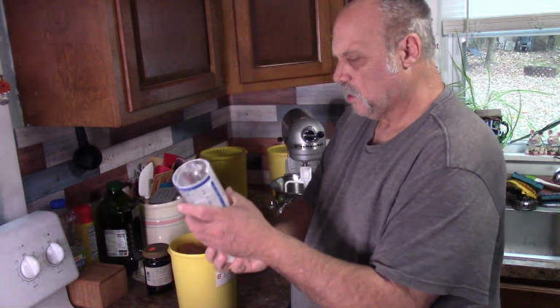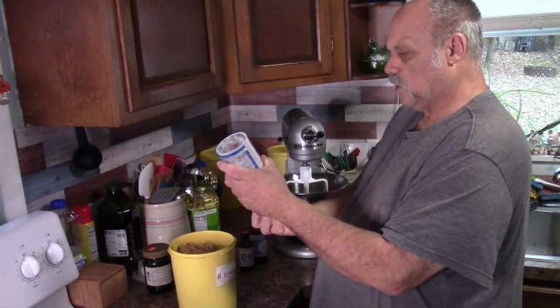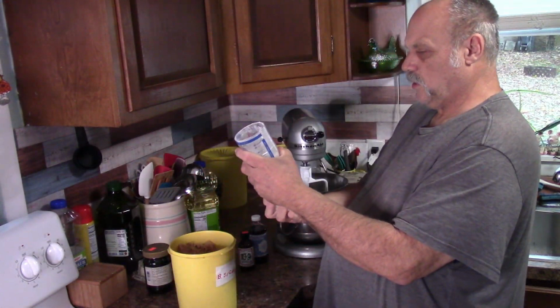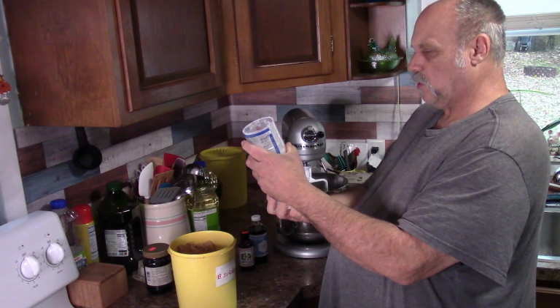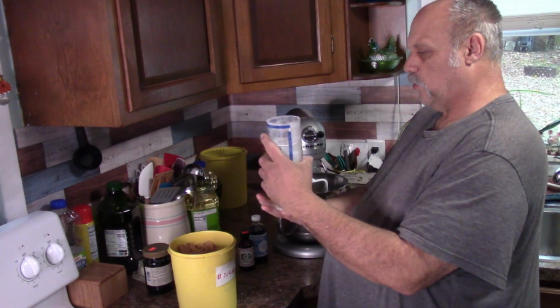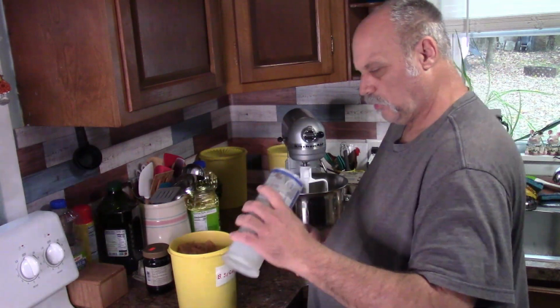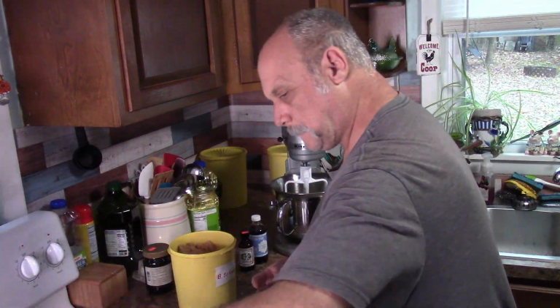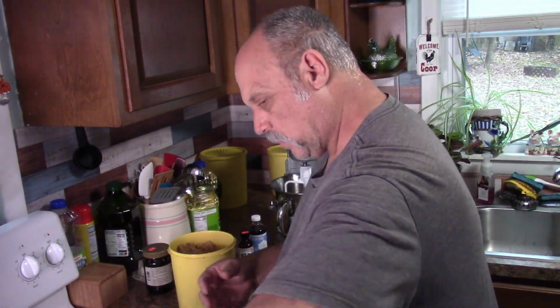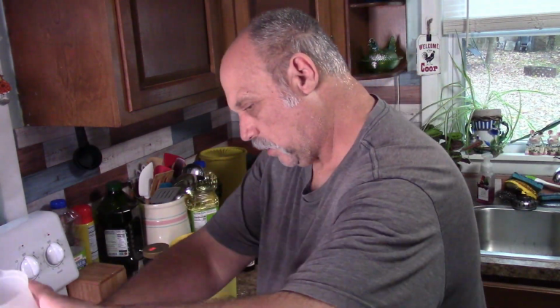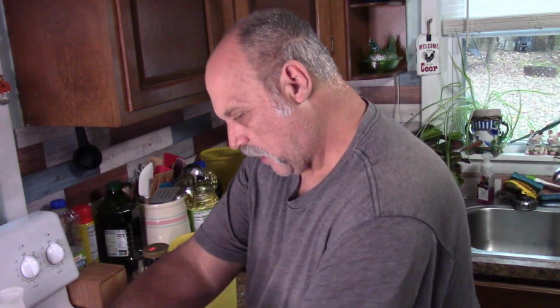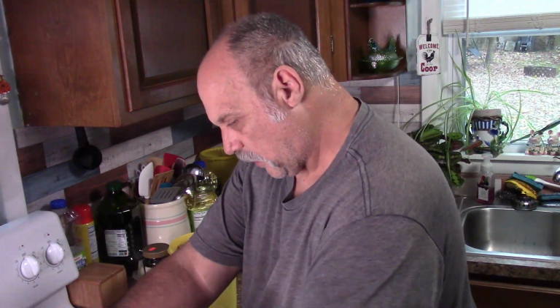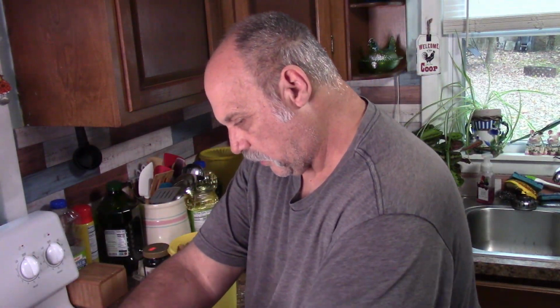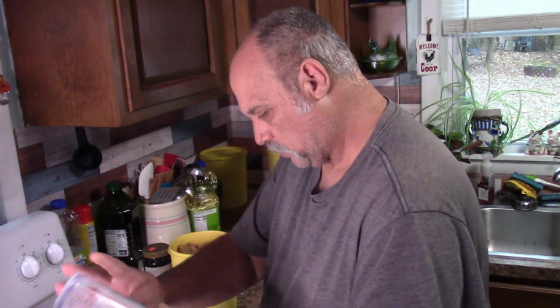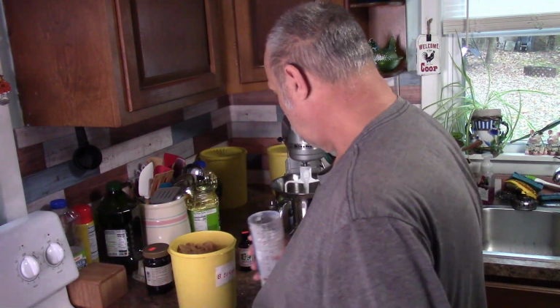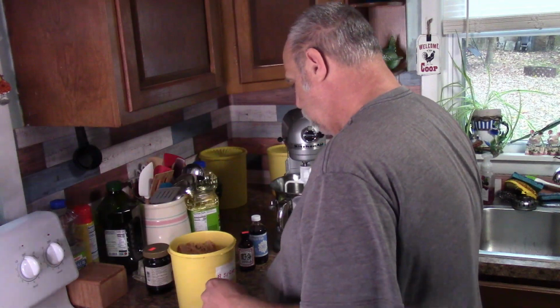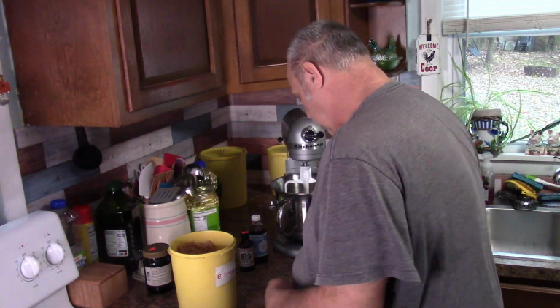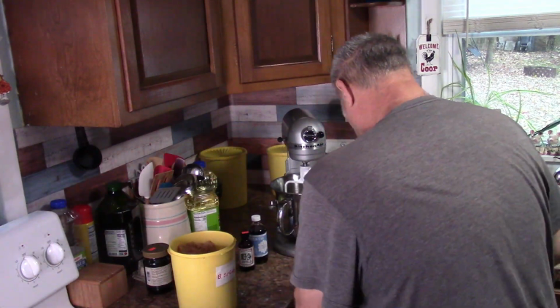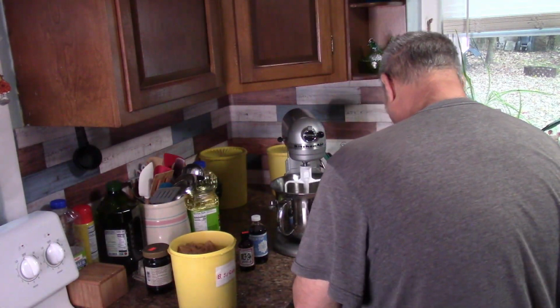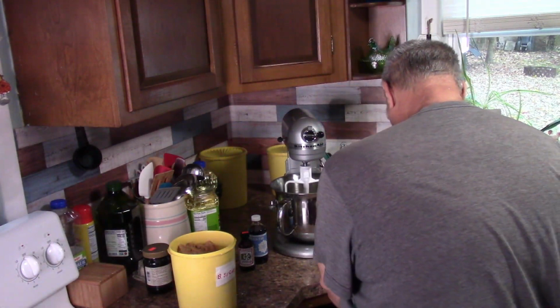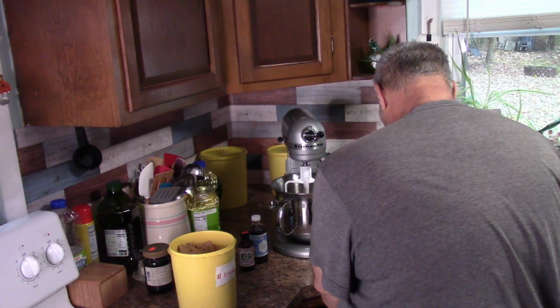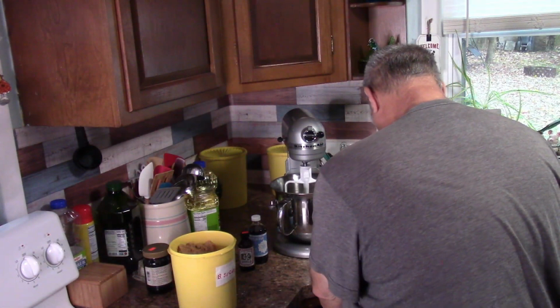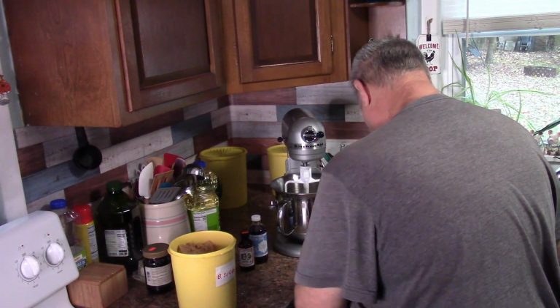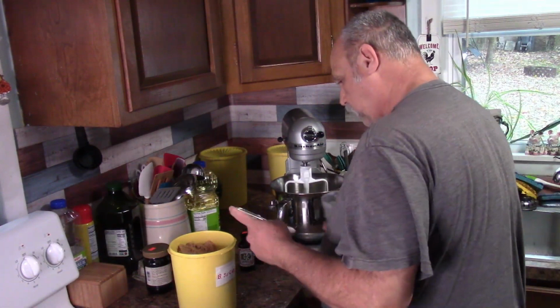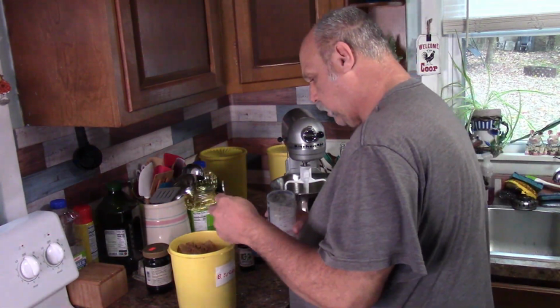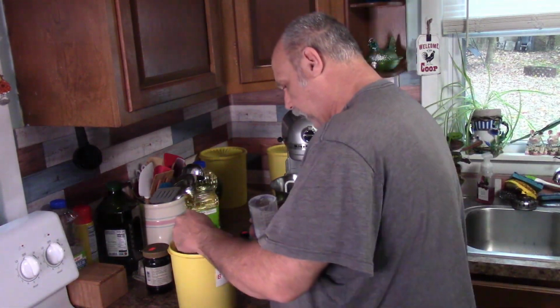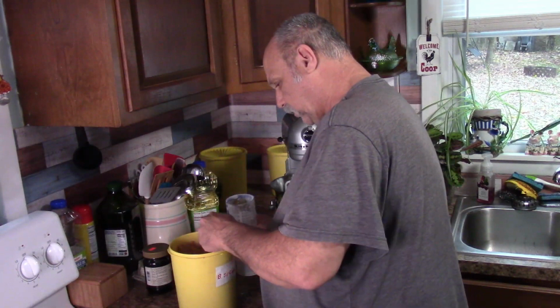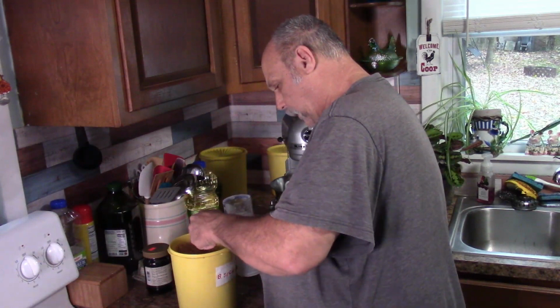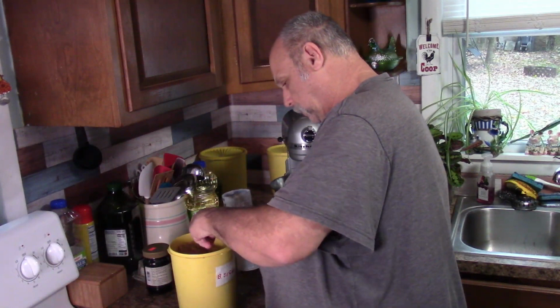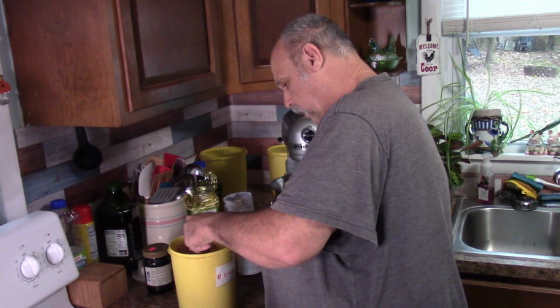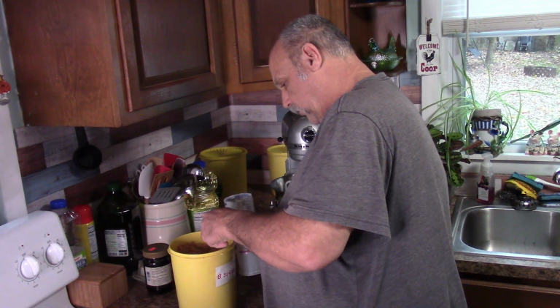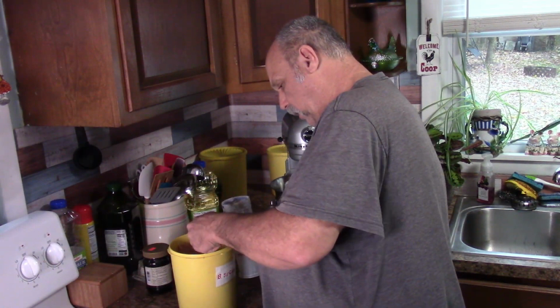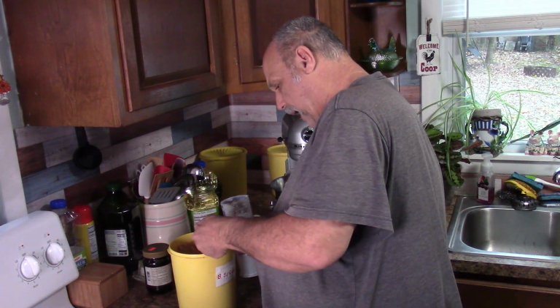Three quarters of a cup of brown sugar, so we're going to put this up to three quarters. Get all that flour out of there, and it says firmly packed.